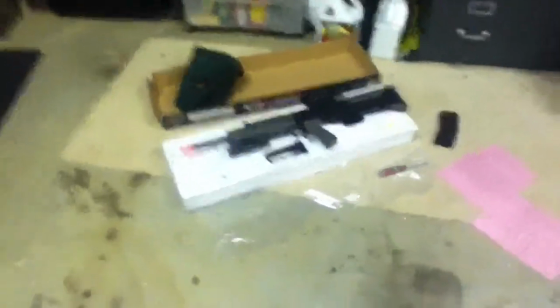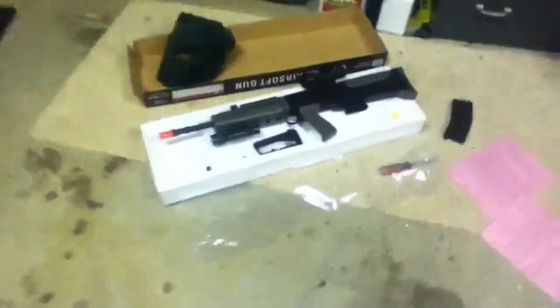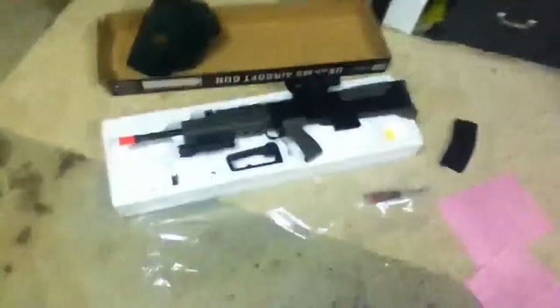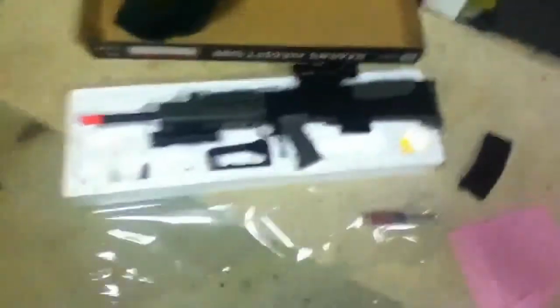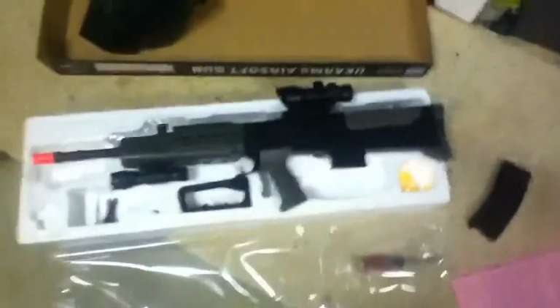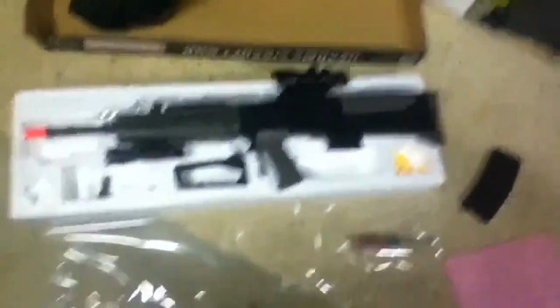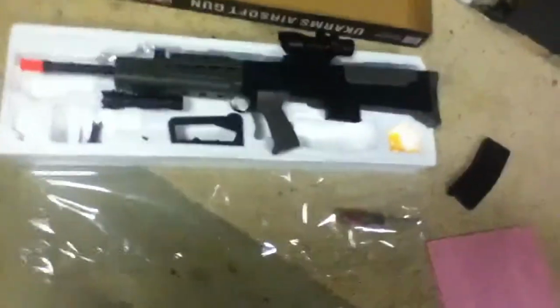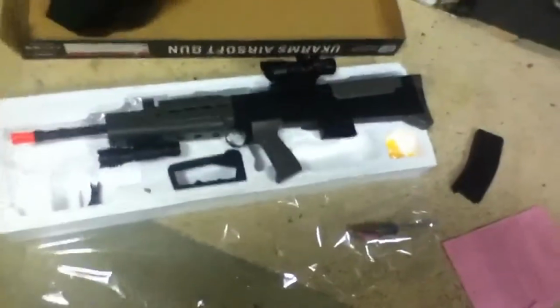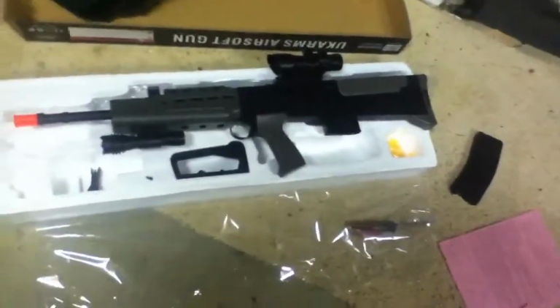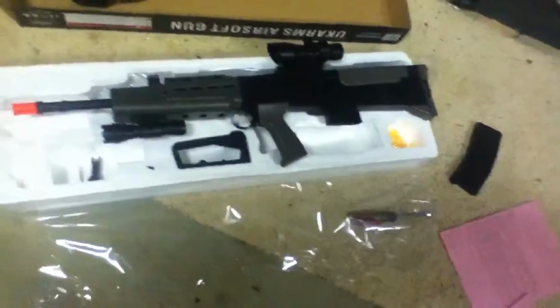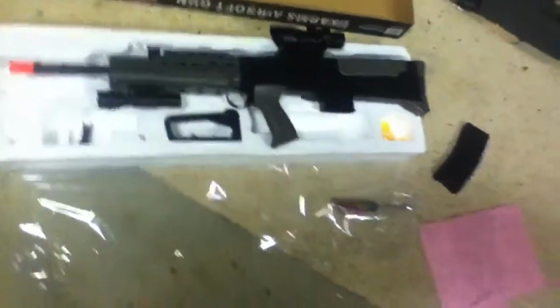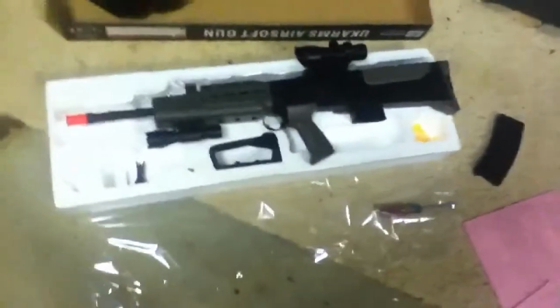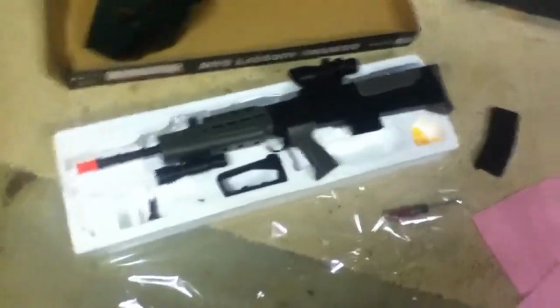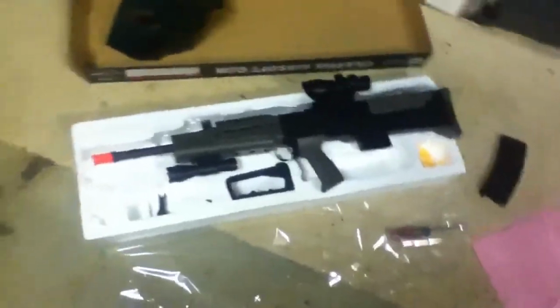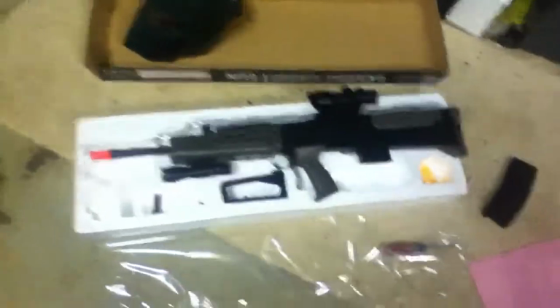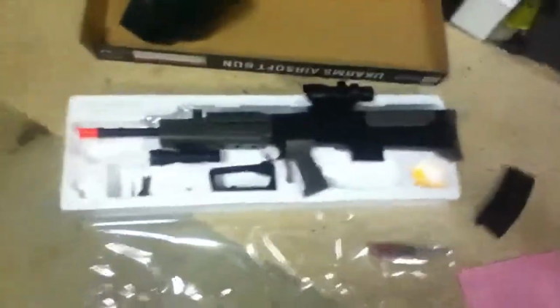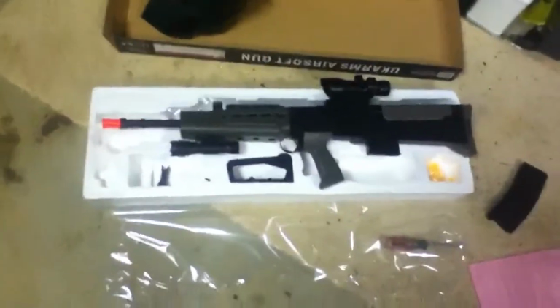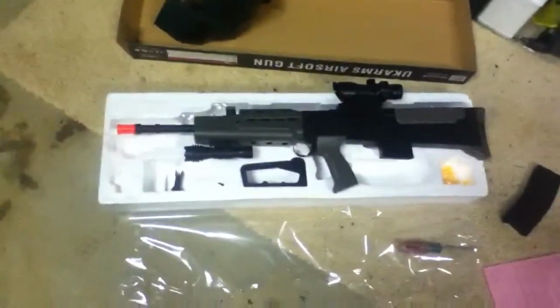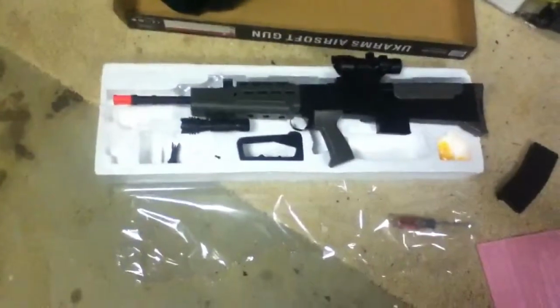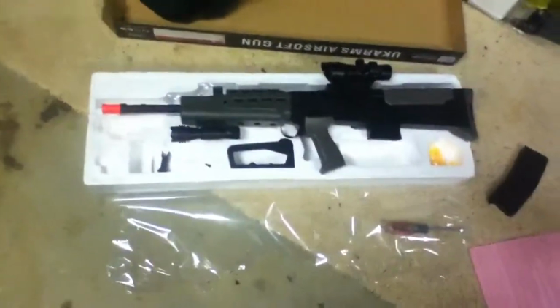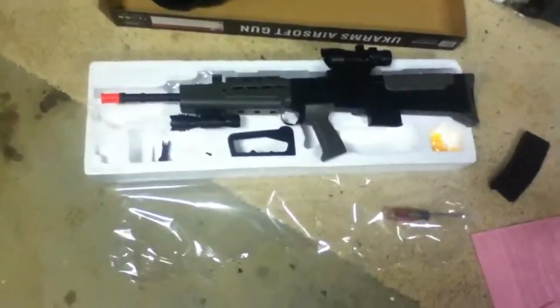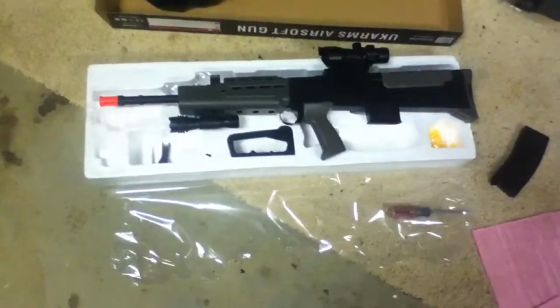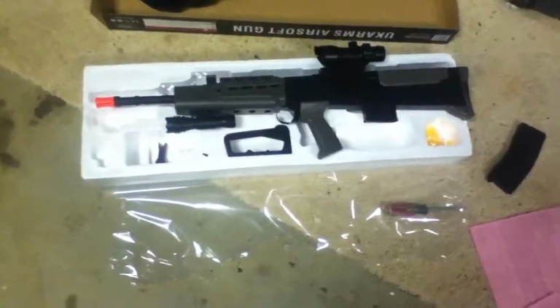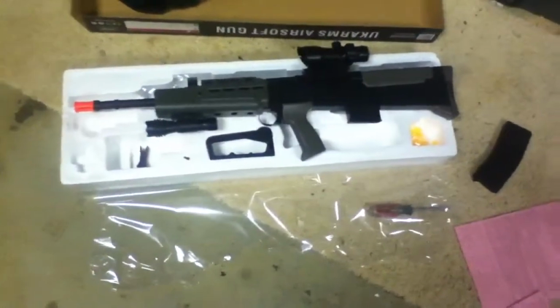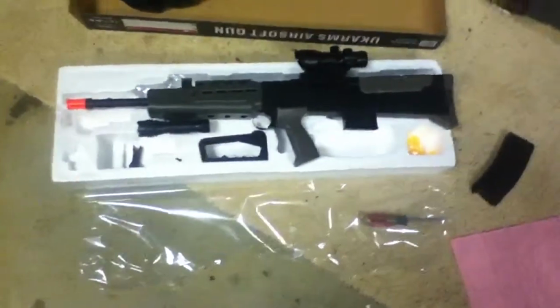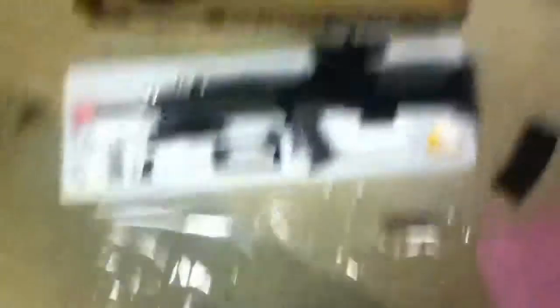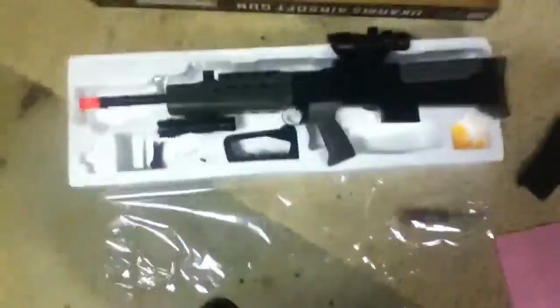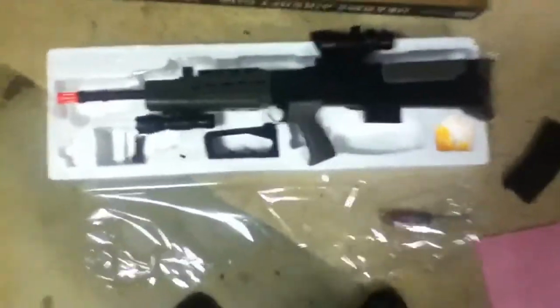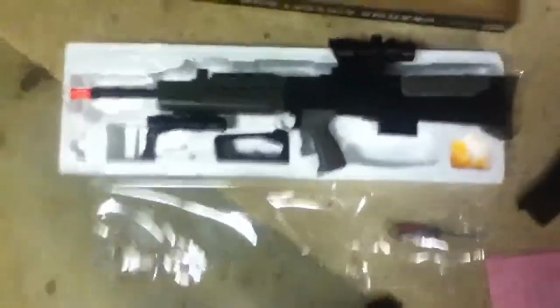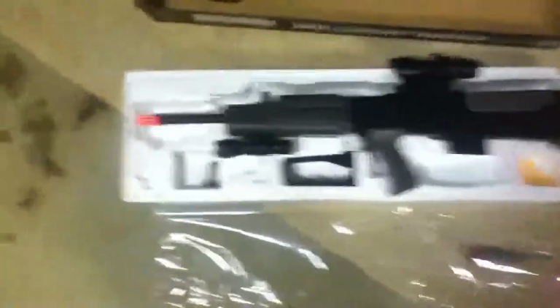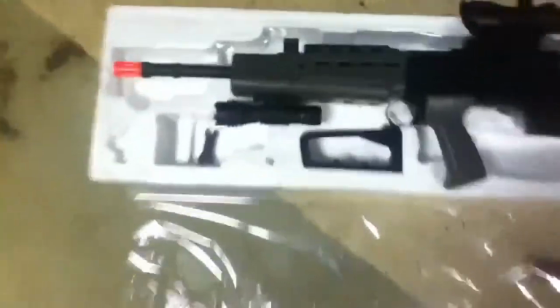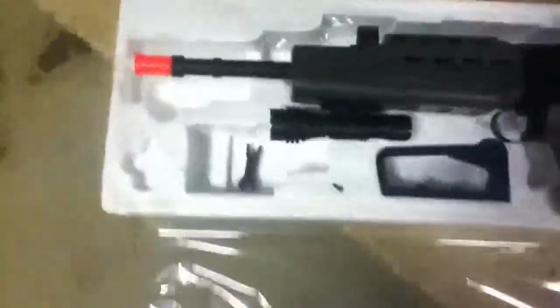Hey everybody, today I'm going to be reviewing the UK Arms Airsoft Gun LED 5. It just arrived and I just got back from school, so I'll take a look at it real quick.